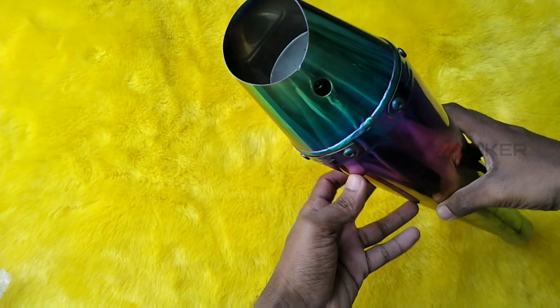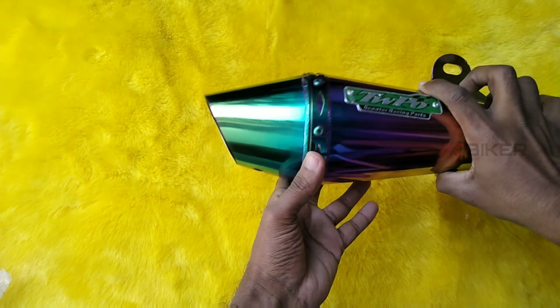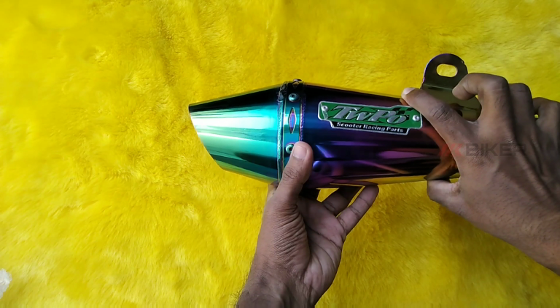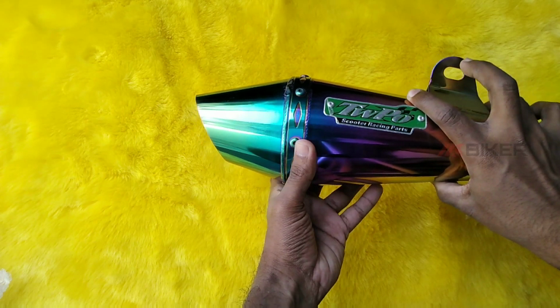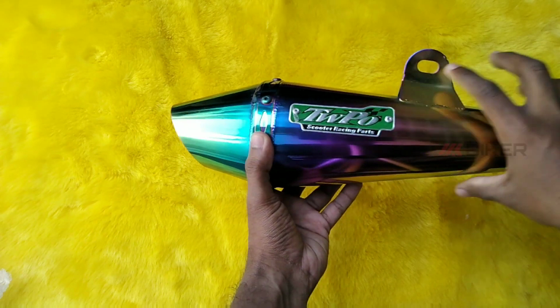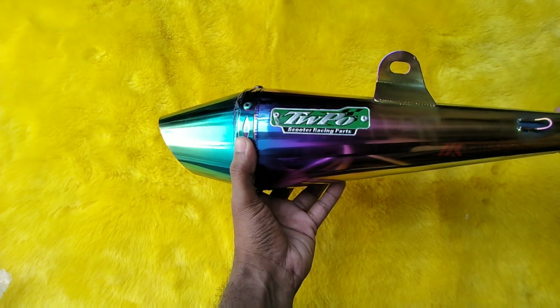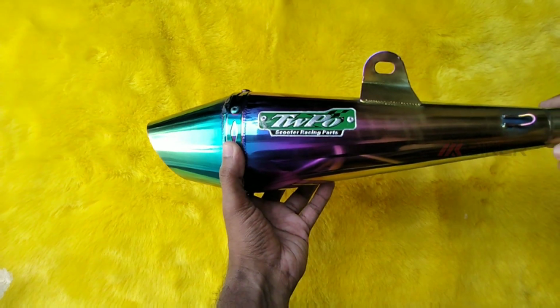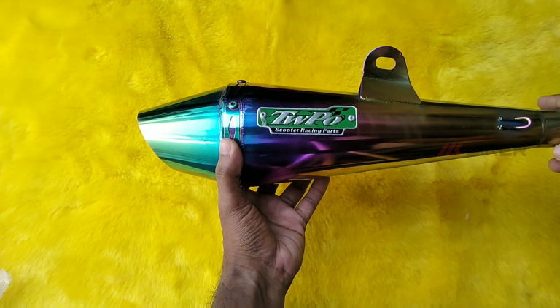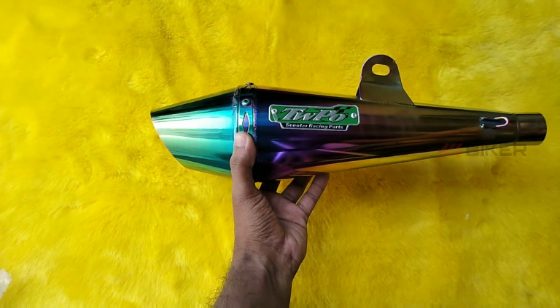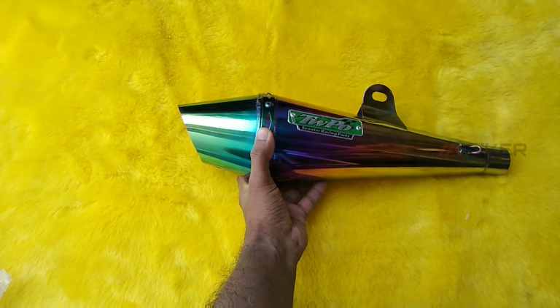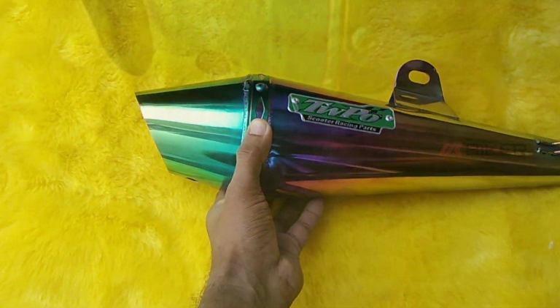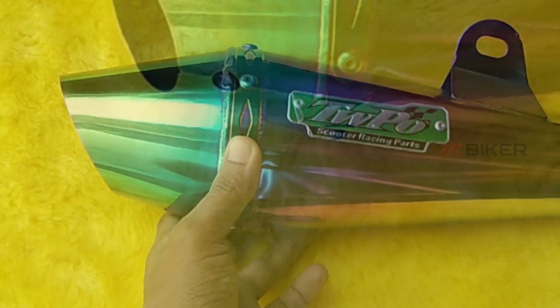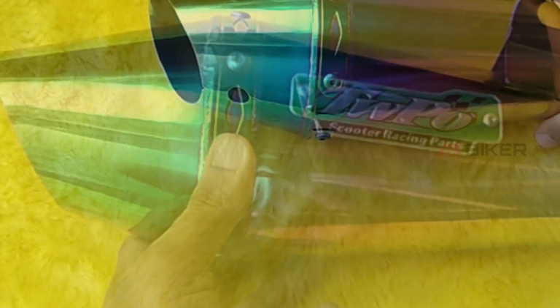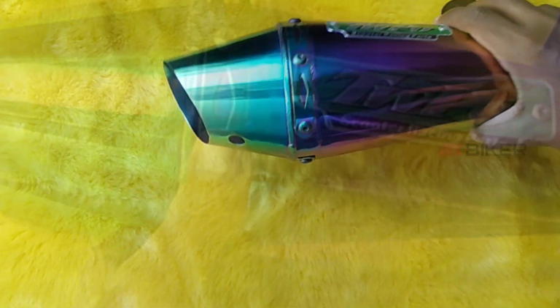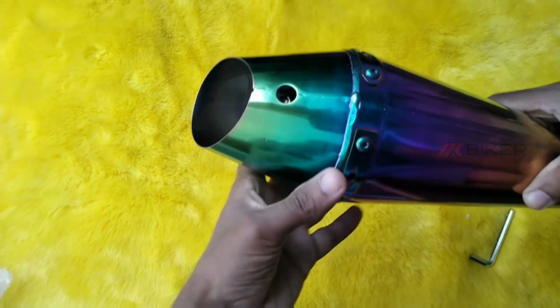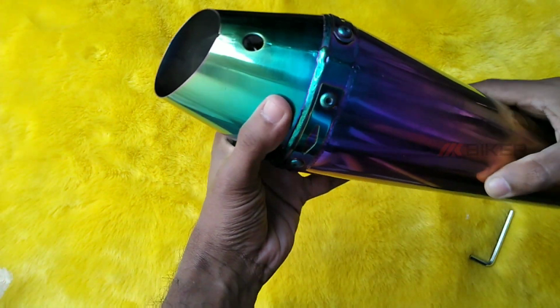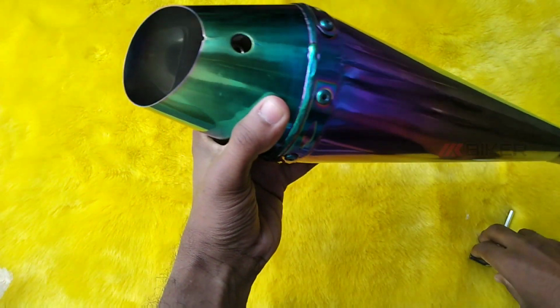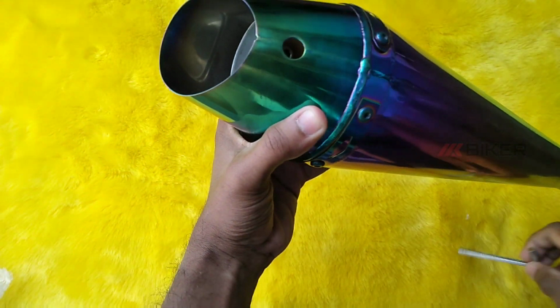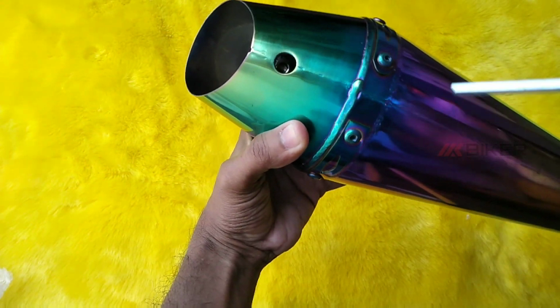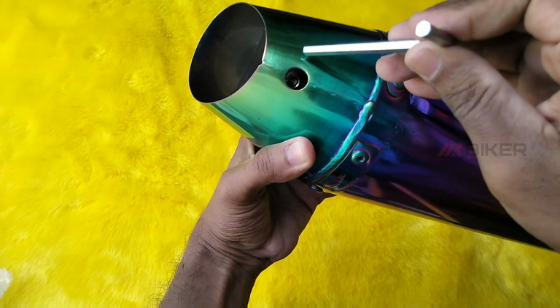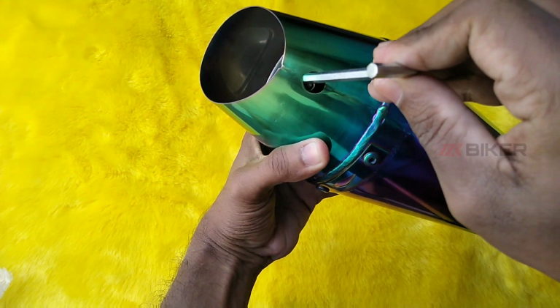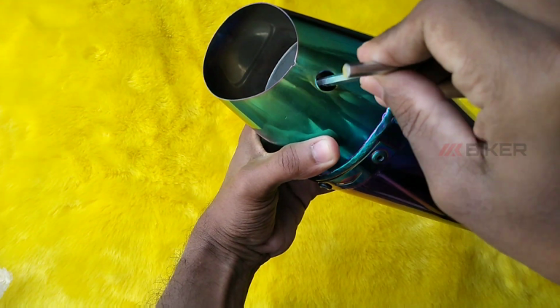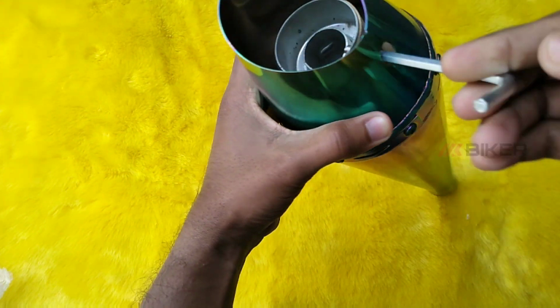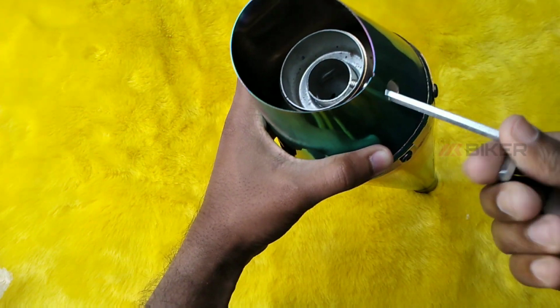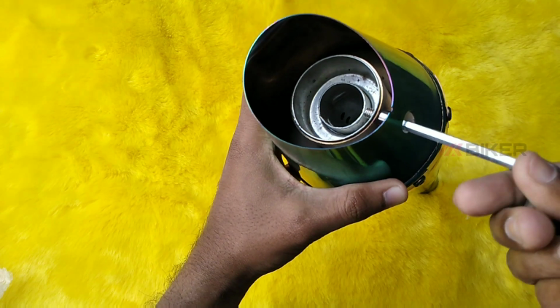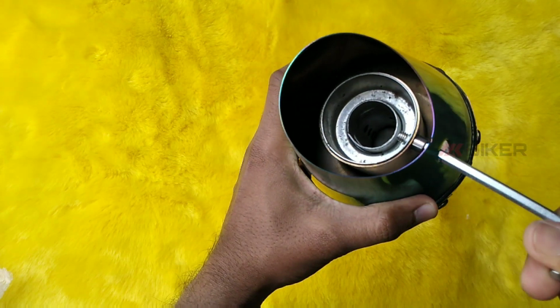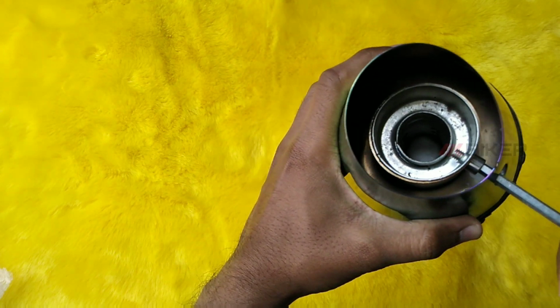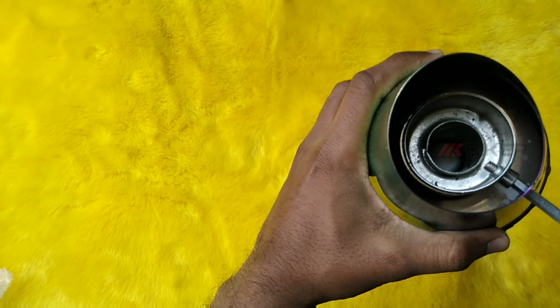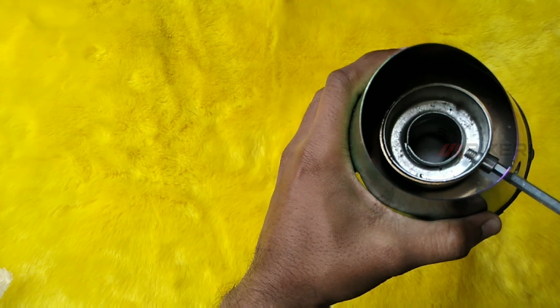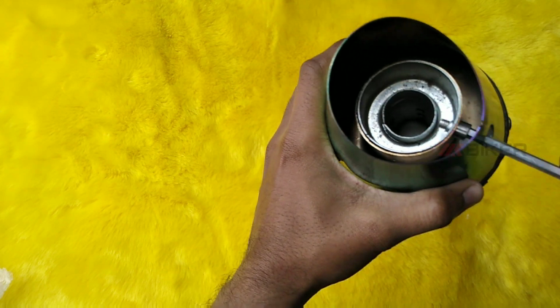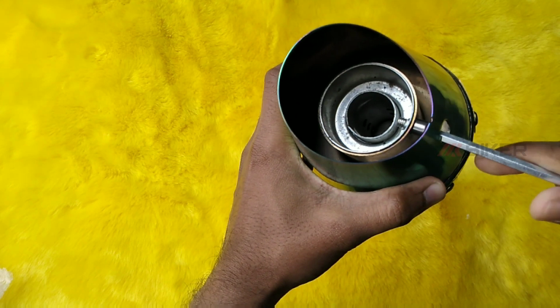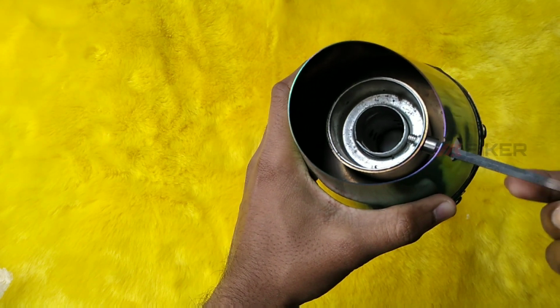Look-wise, it's good to remove the clamp. Let's see how we remove the DP. If you have a key on the bike, we can fix it easily. It's easy to remove the accelerator and fix the clamp.